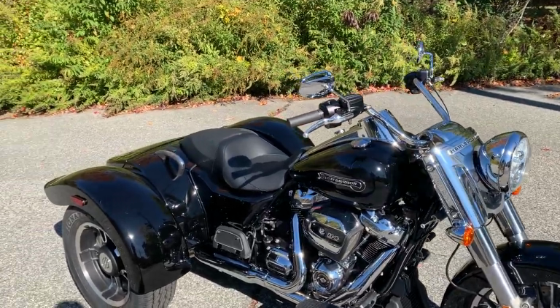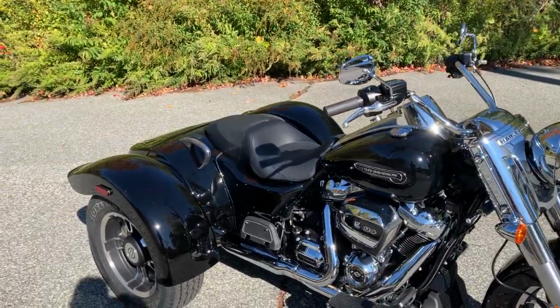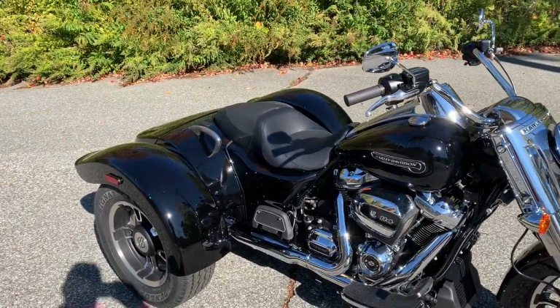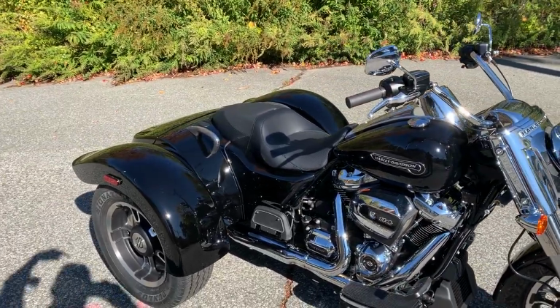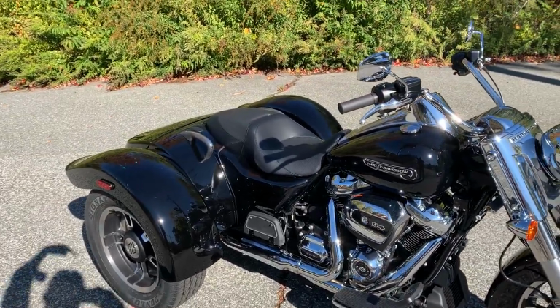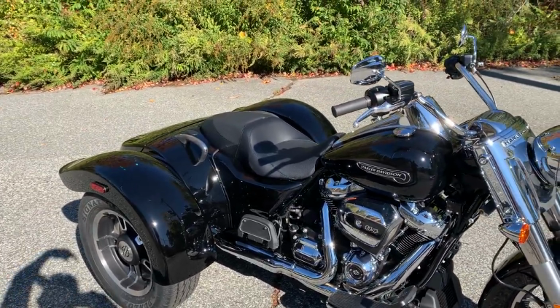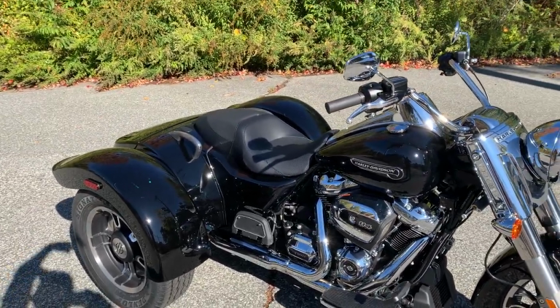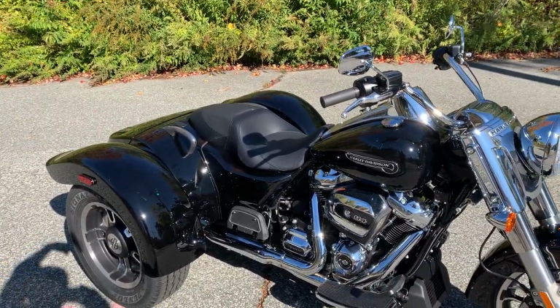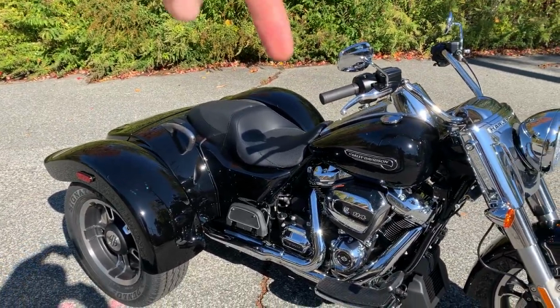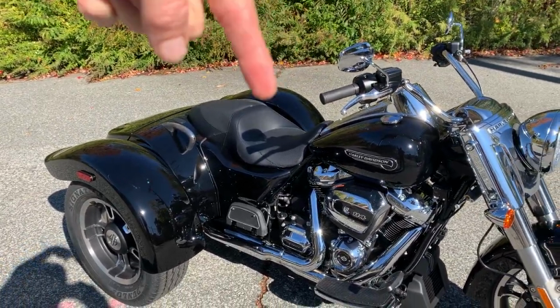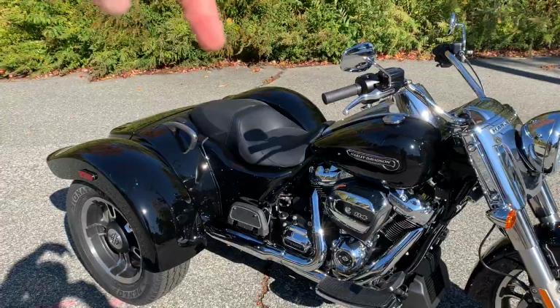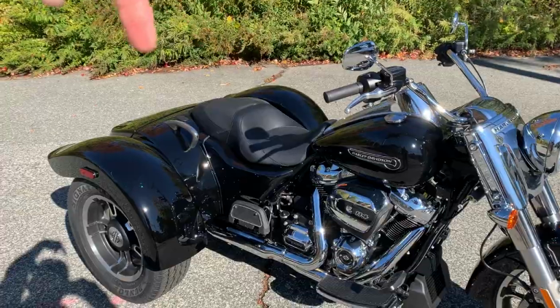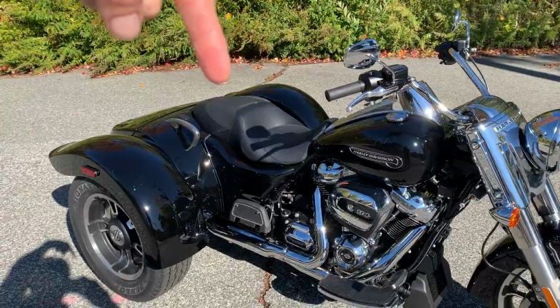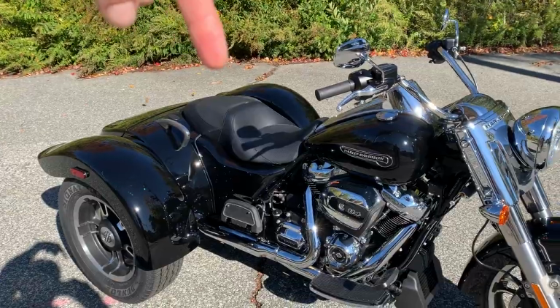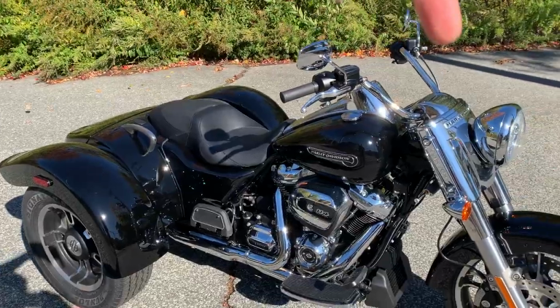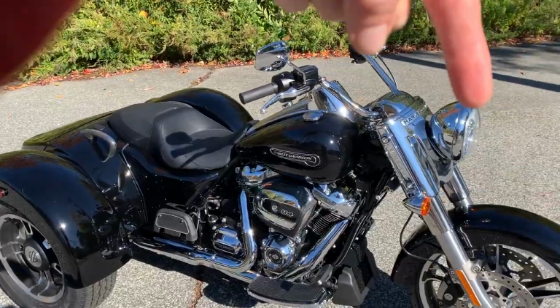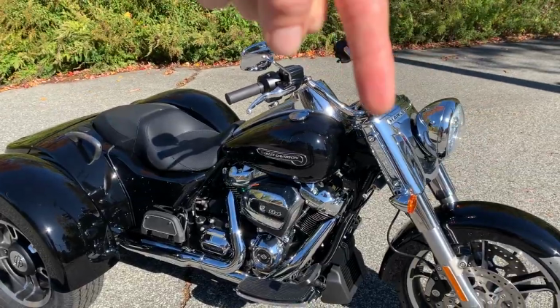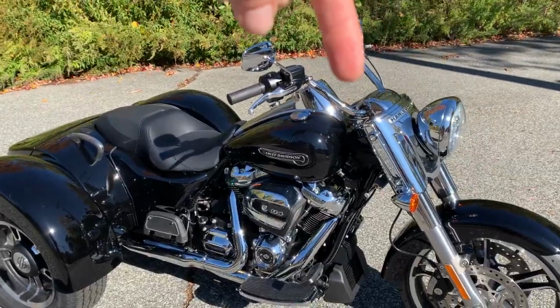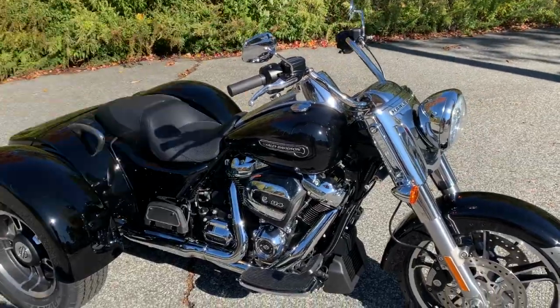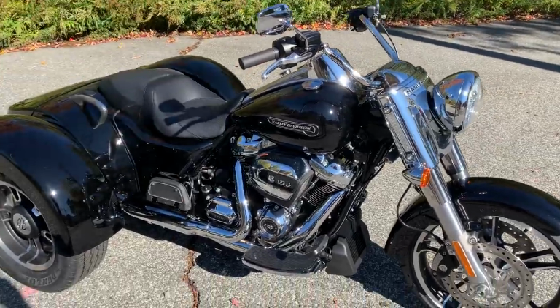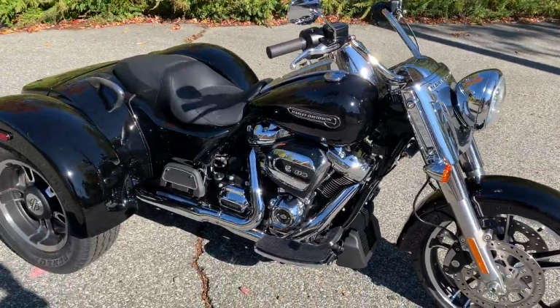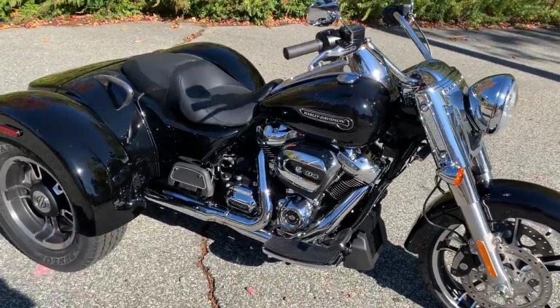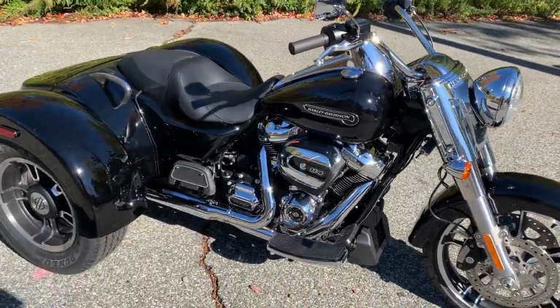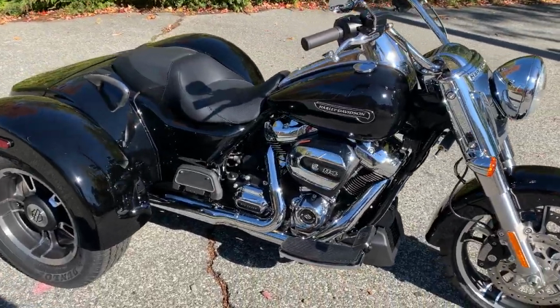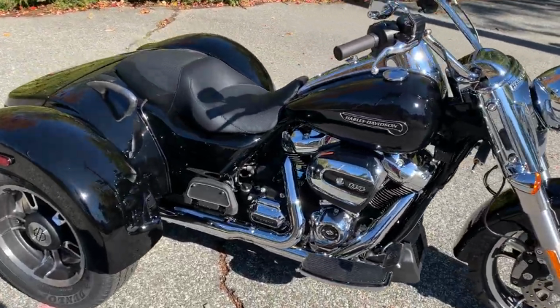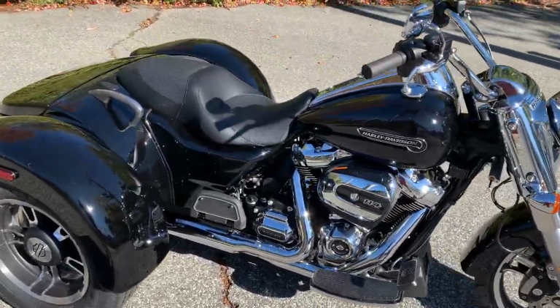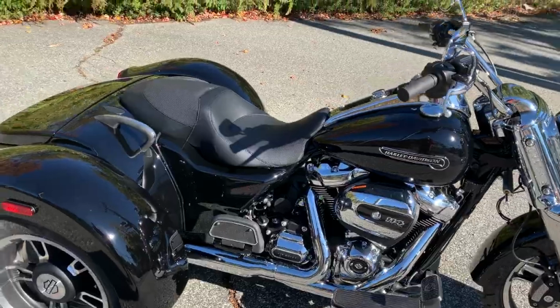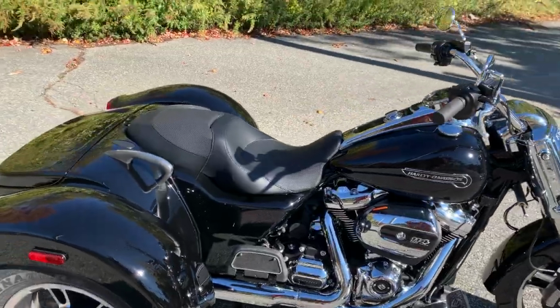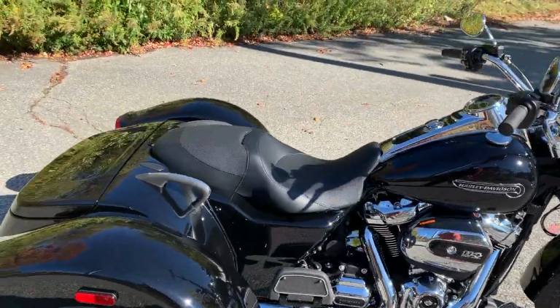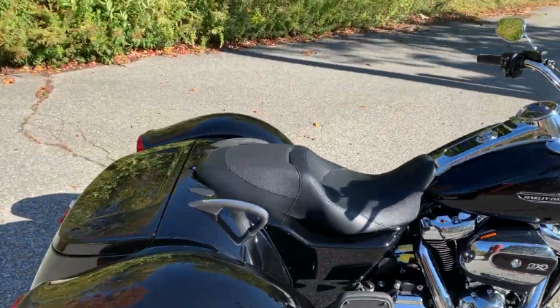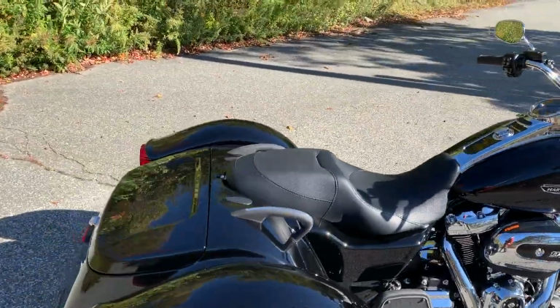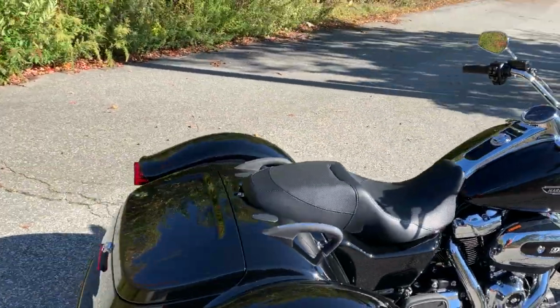This one doesn't have a trunk on the back — there's my finger, there it is — there's no trunk and there's no fairing. So the Freewheeler kind of reminds me of the old survey car that they used to sell back in the day.